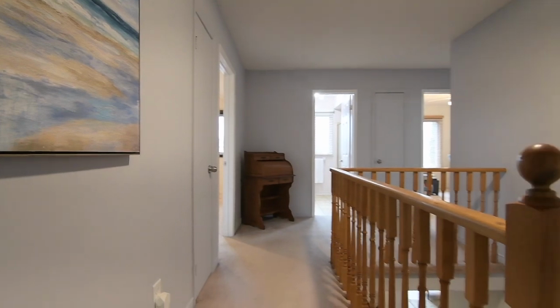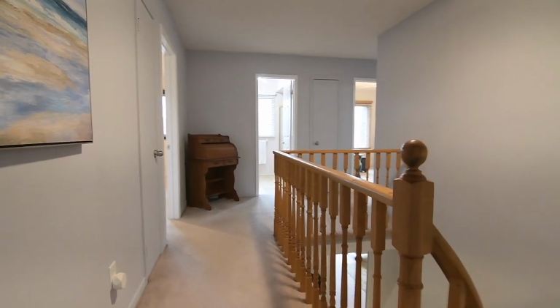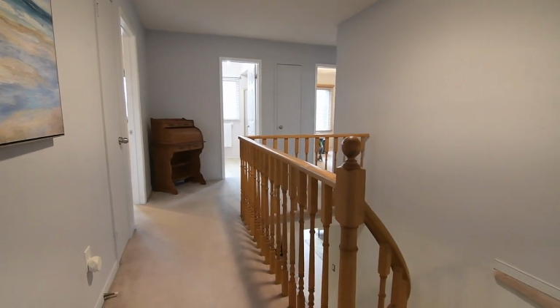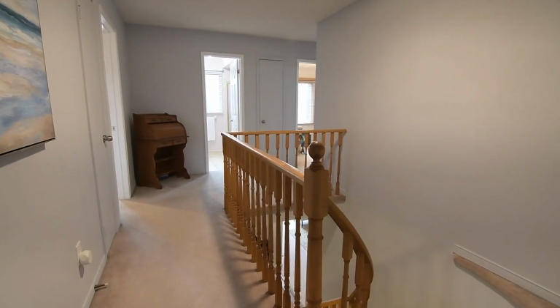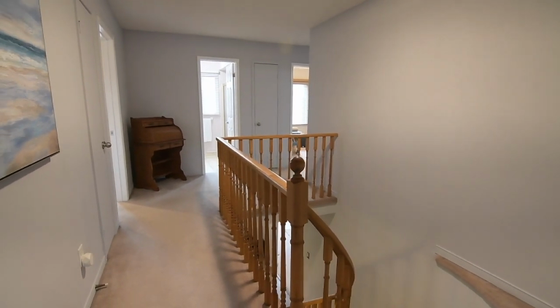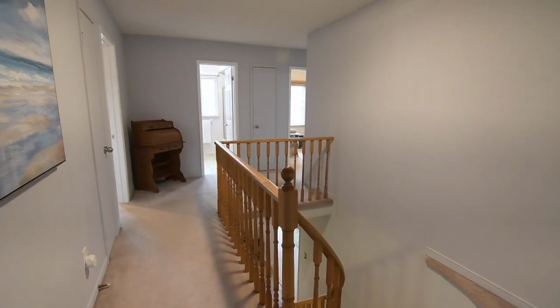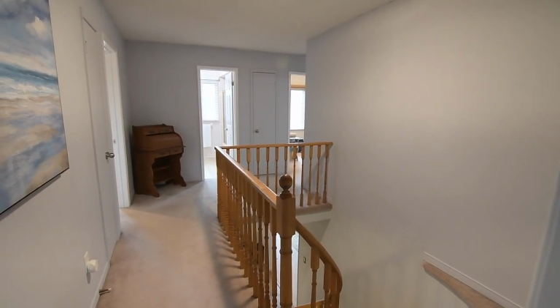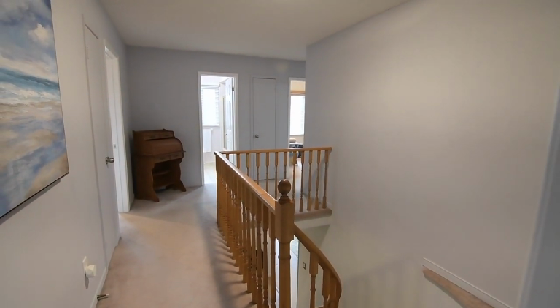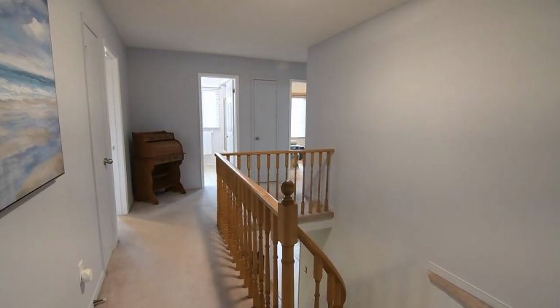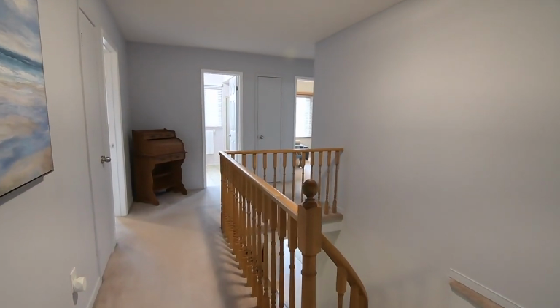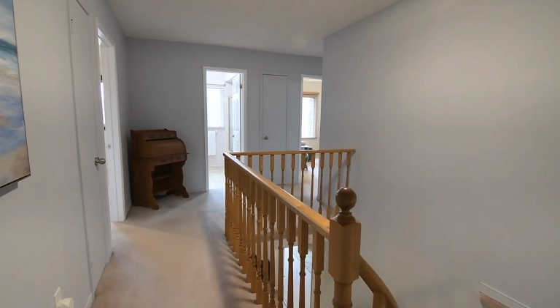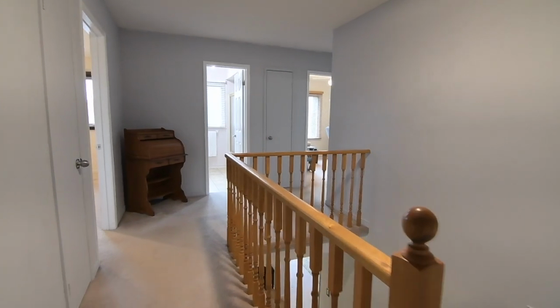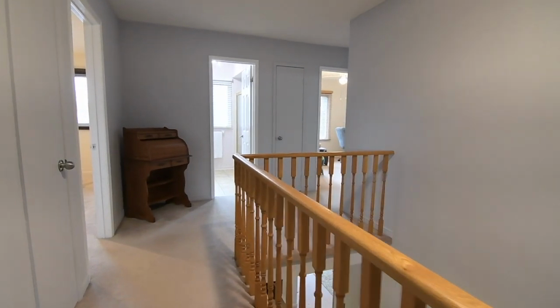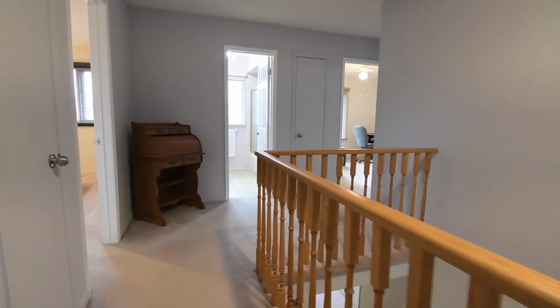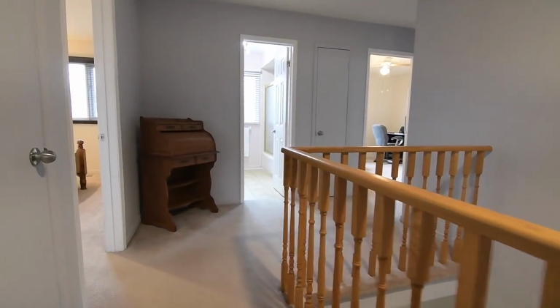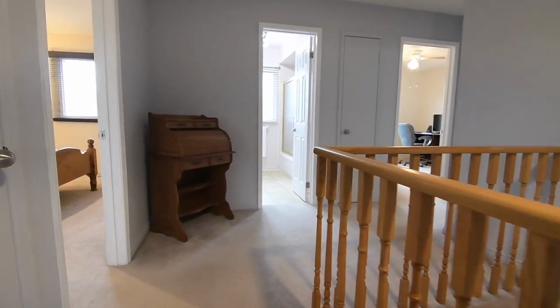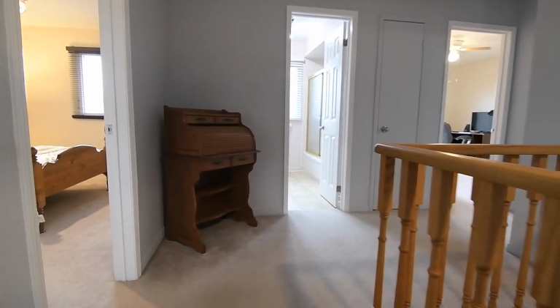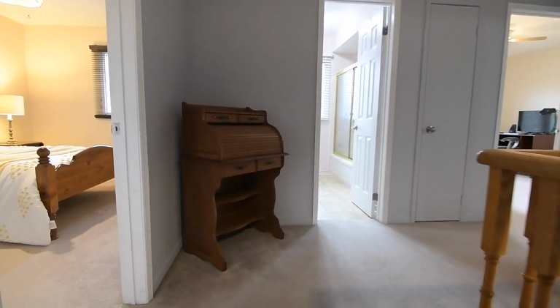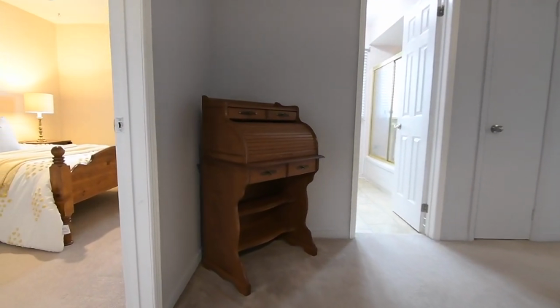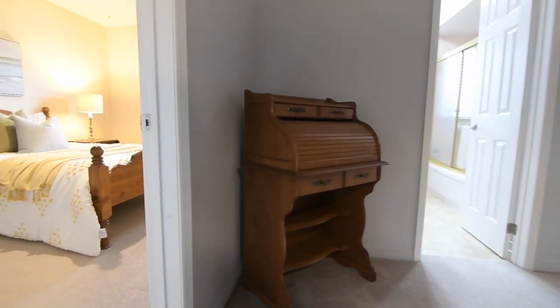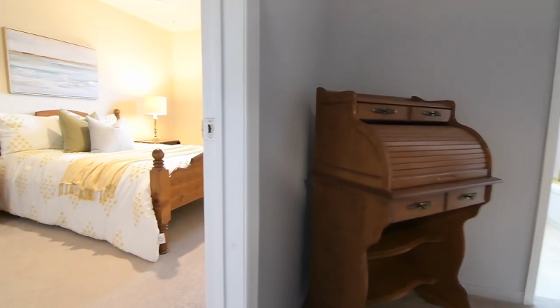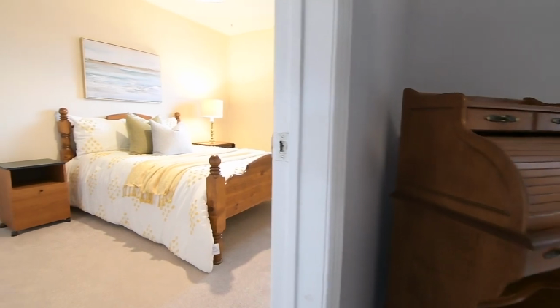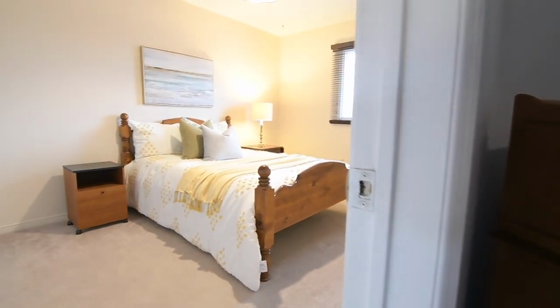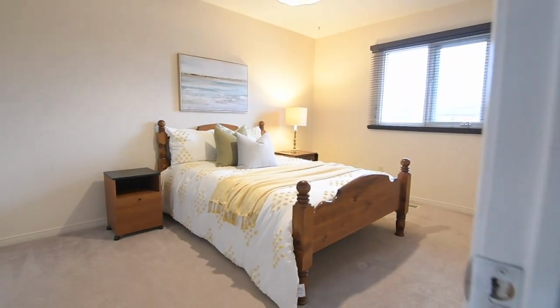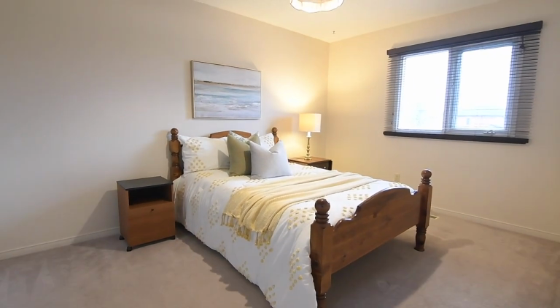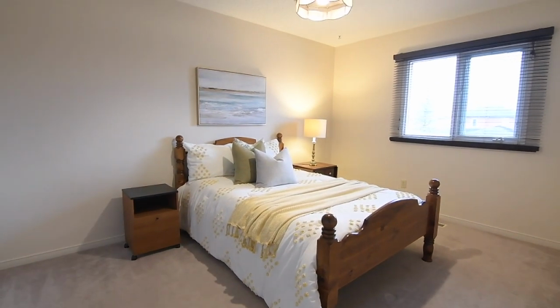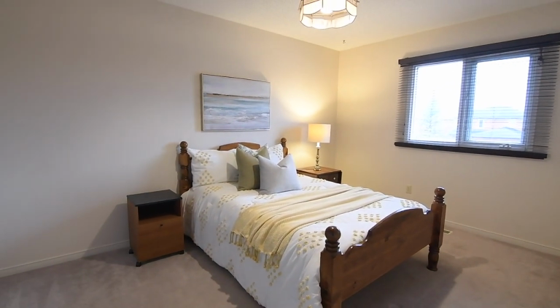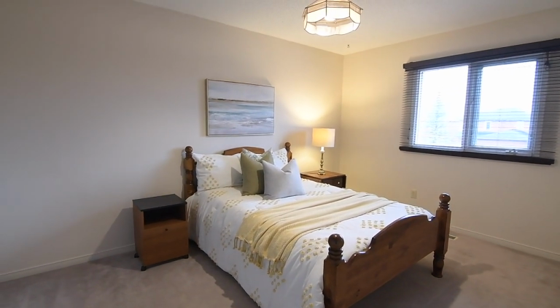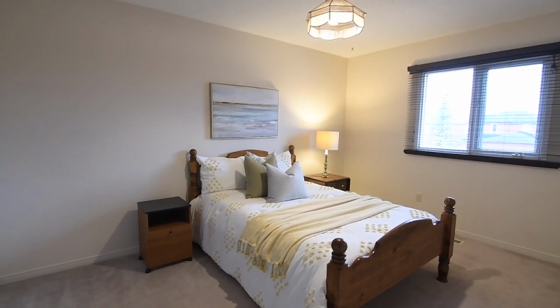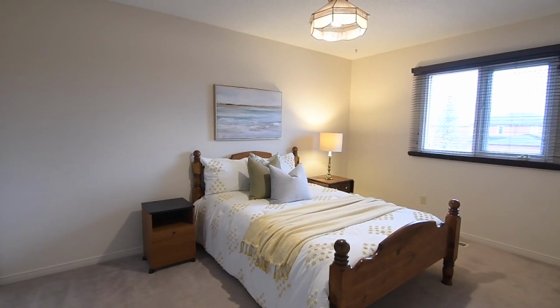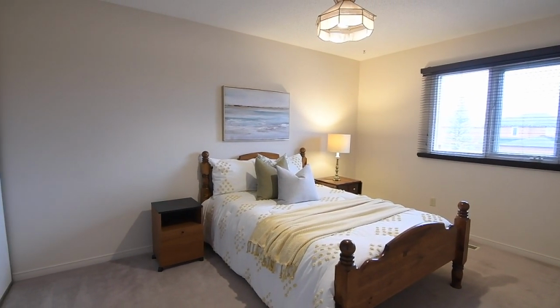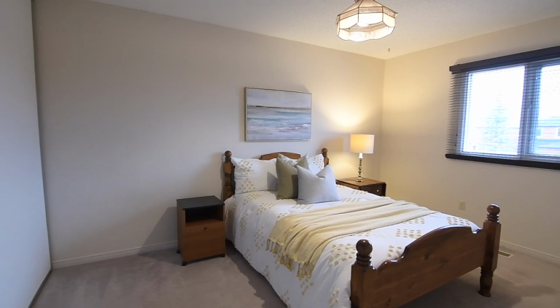The second, third, and fourth bedrooms all have good-sized windows with Venetian blinds, with the third and fourth bedrooms also featuring double closets and ceiling fans, while the second bedroom showcases a leaded glass light fixture and an almost full wall of closet storage.